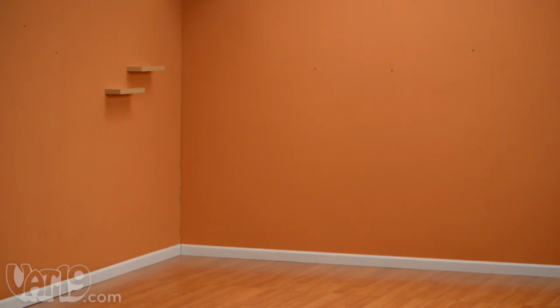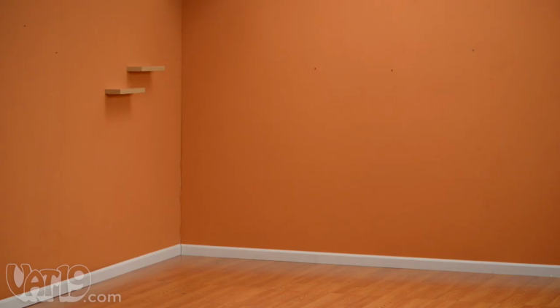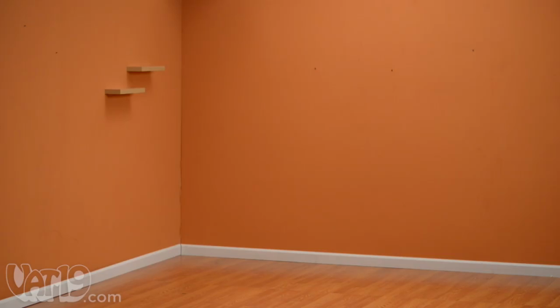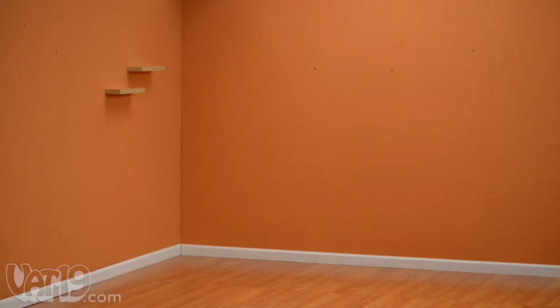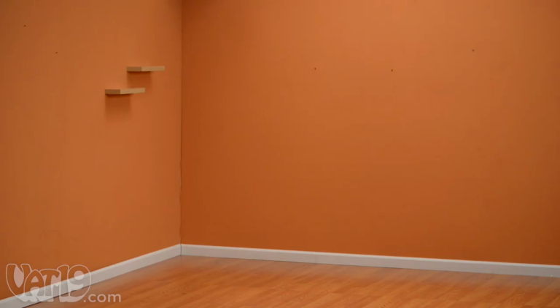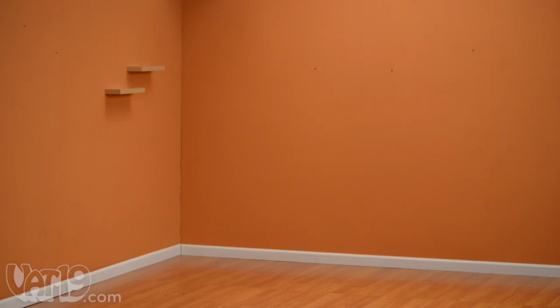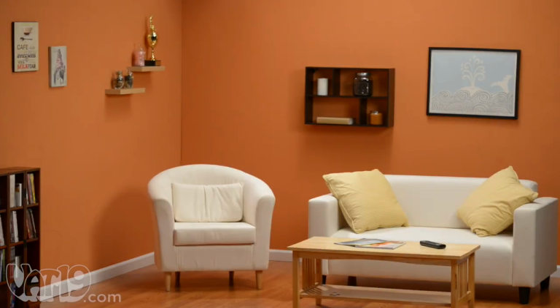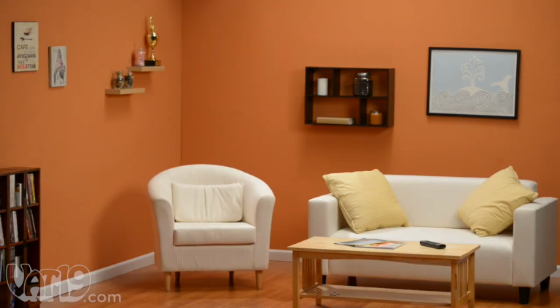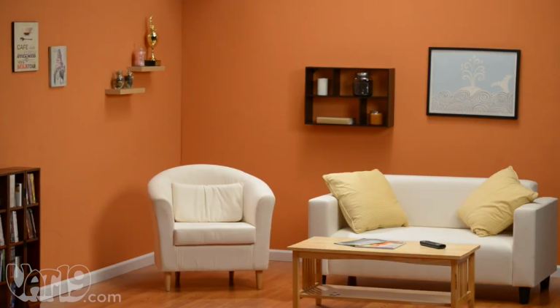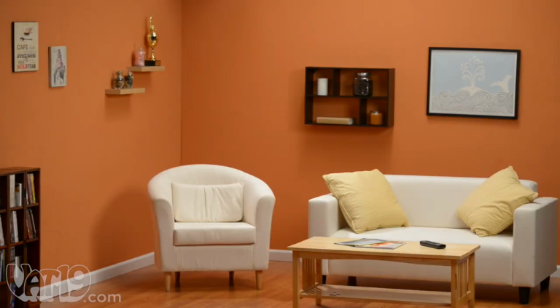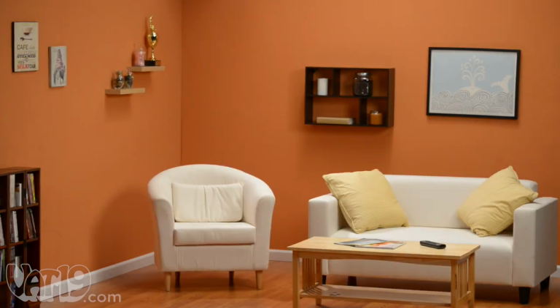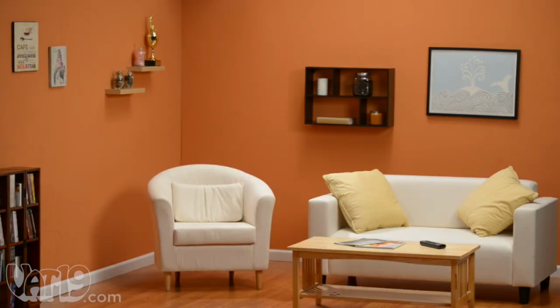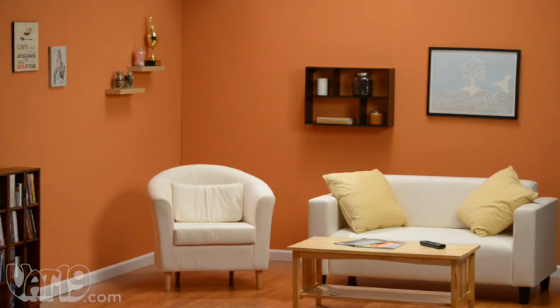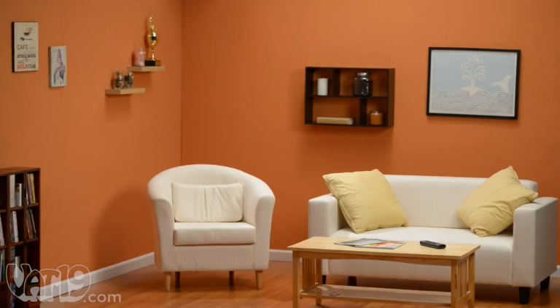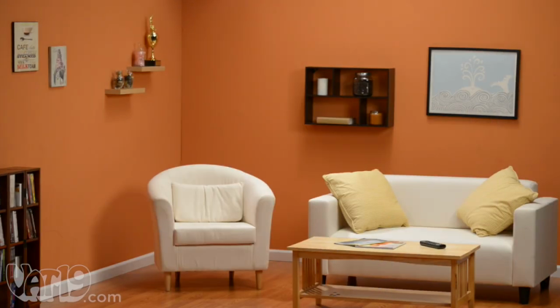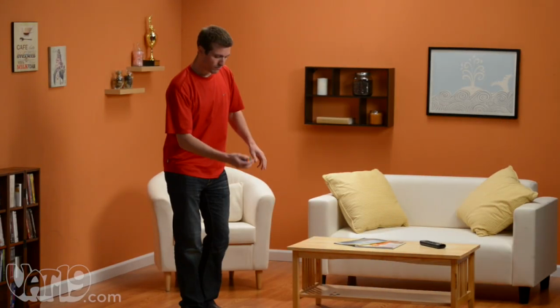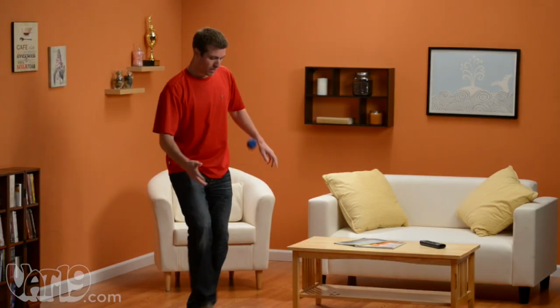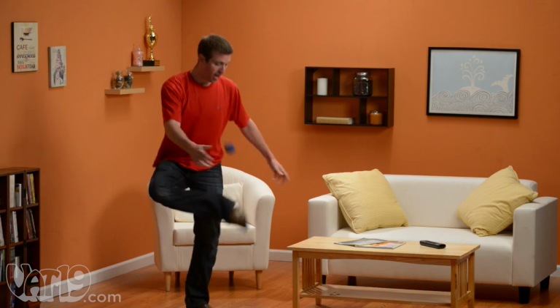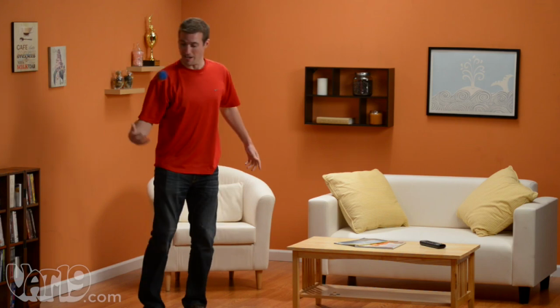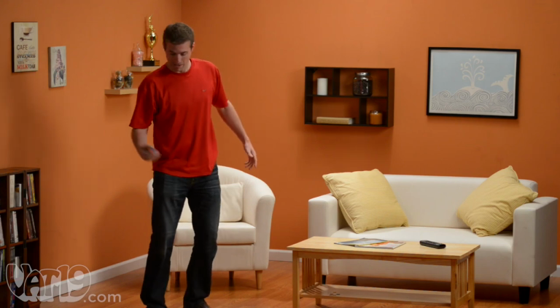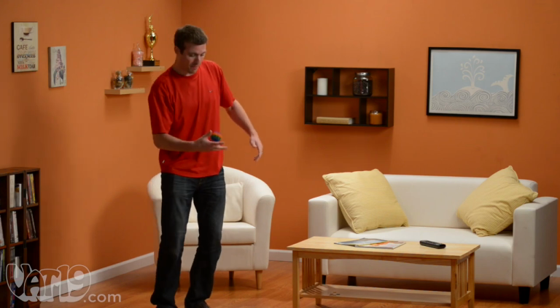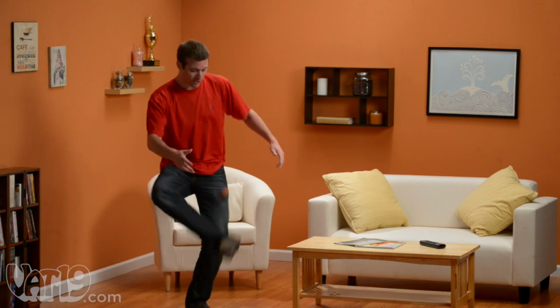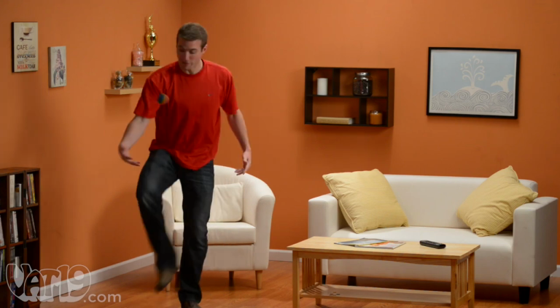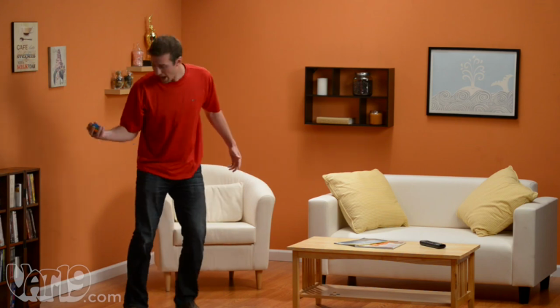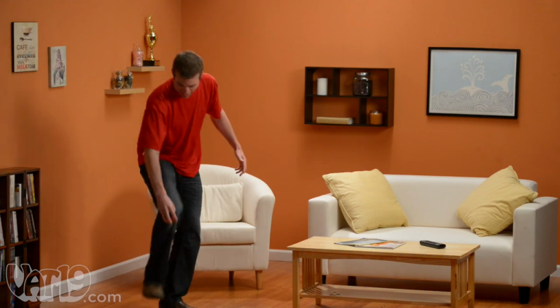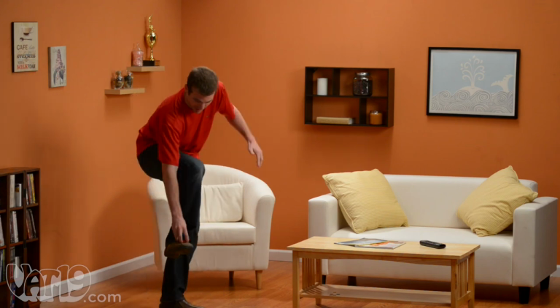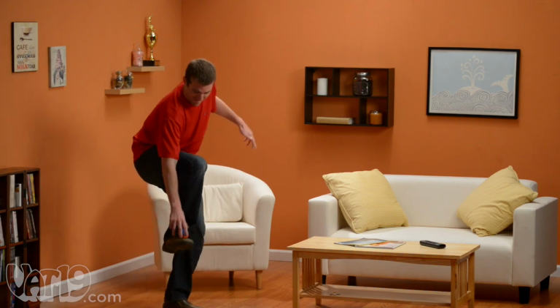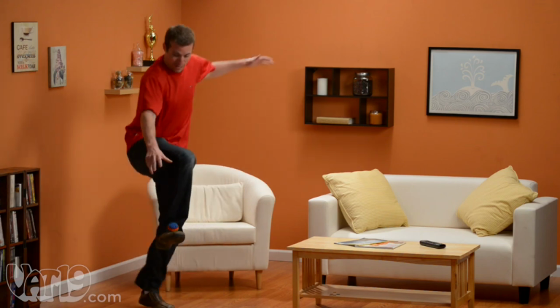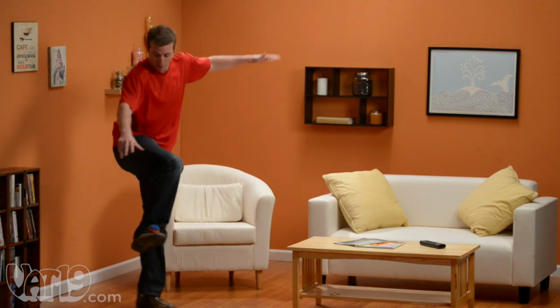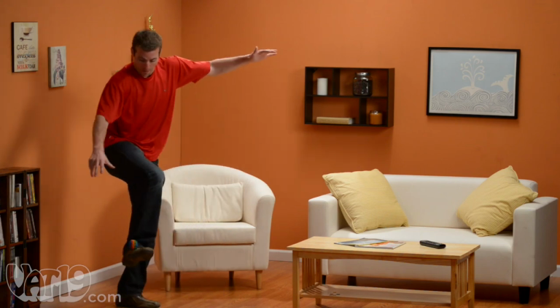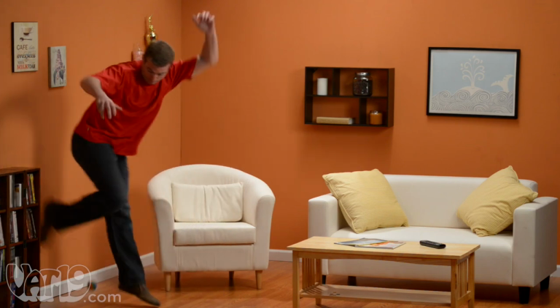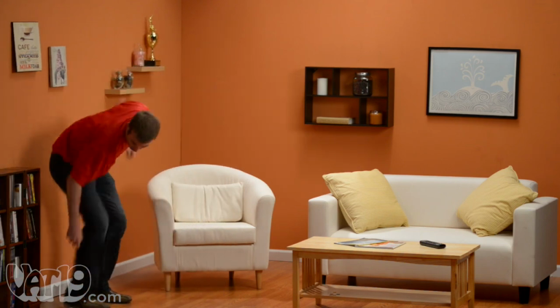Let me paint you a picture. You take a house, and you make it a home. You live in it, and eventually, something happens to your walls.